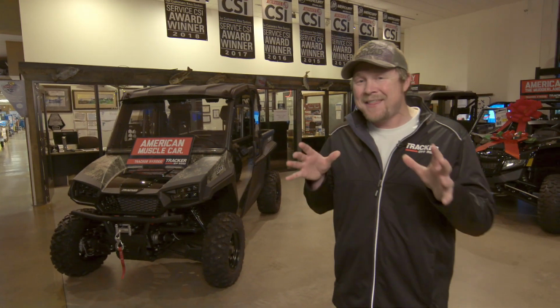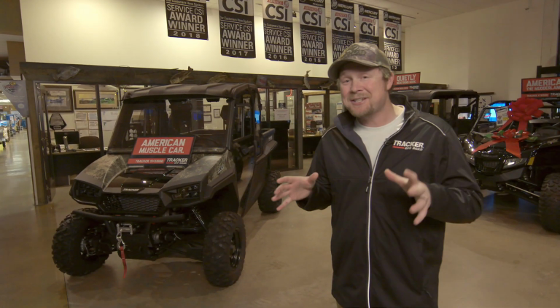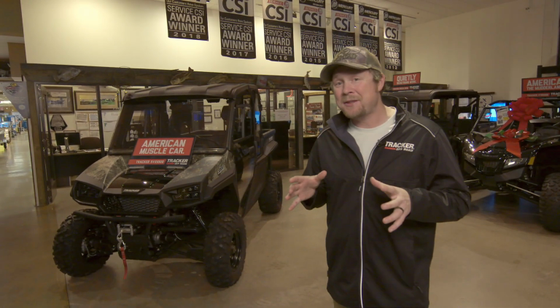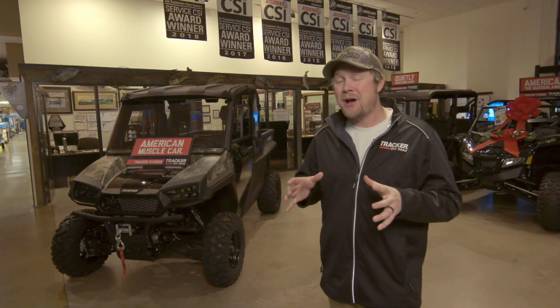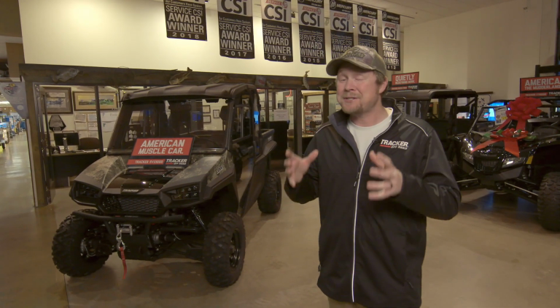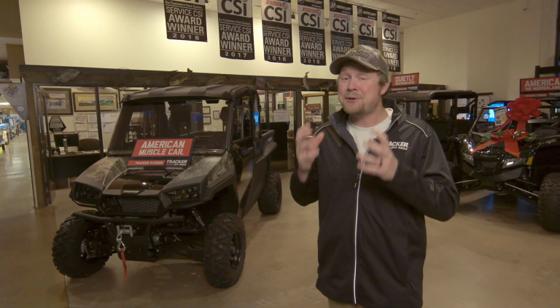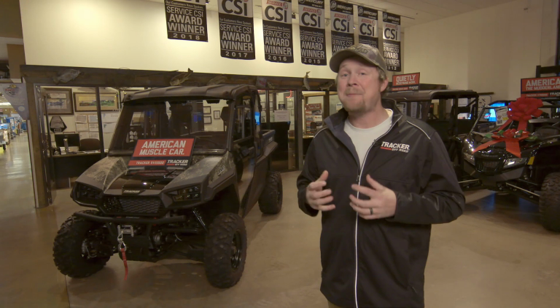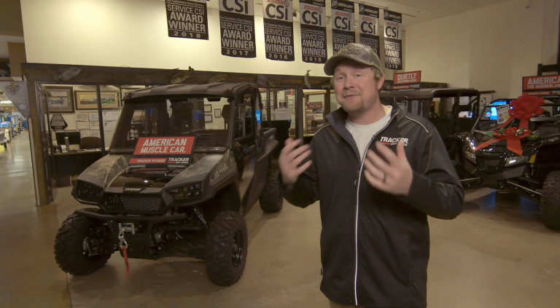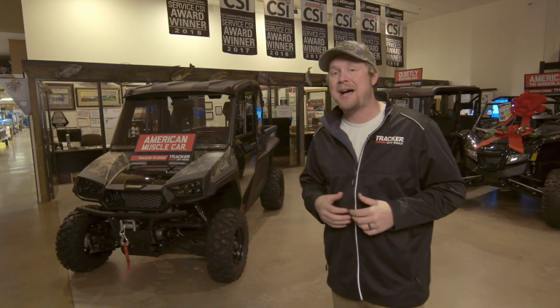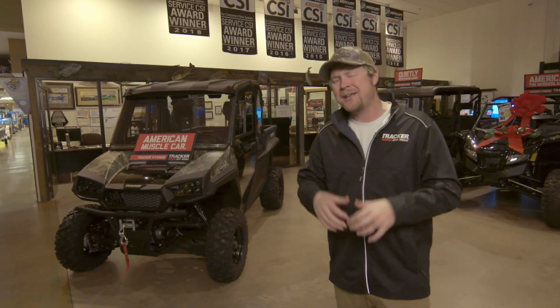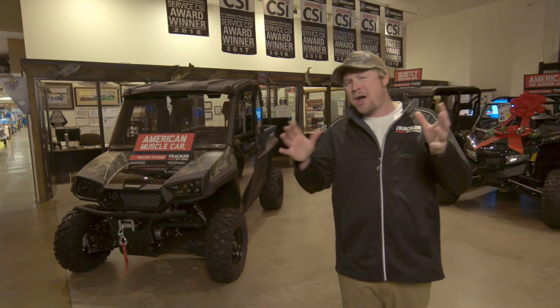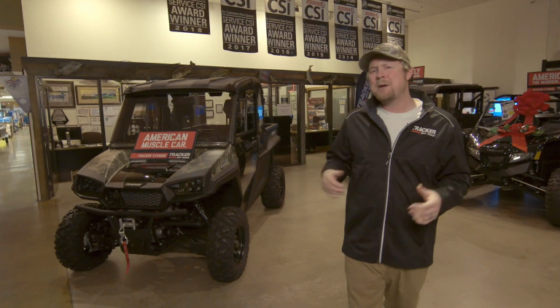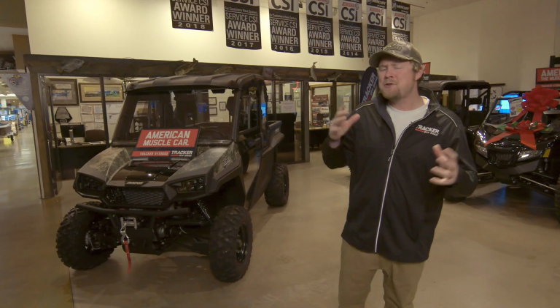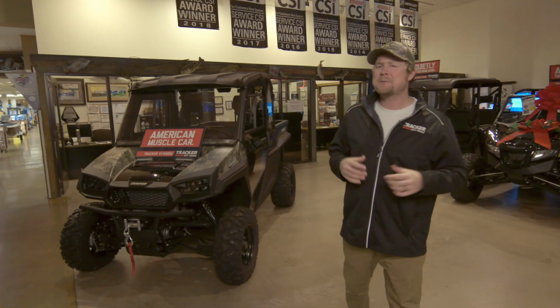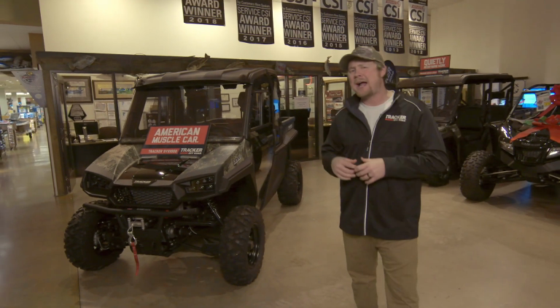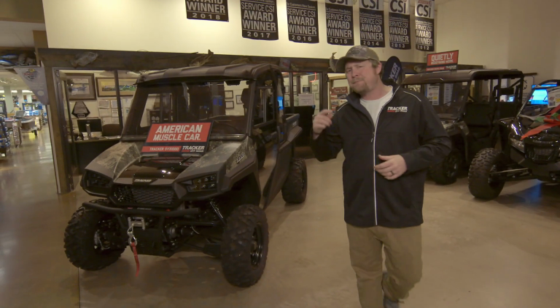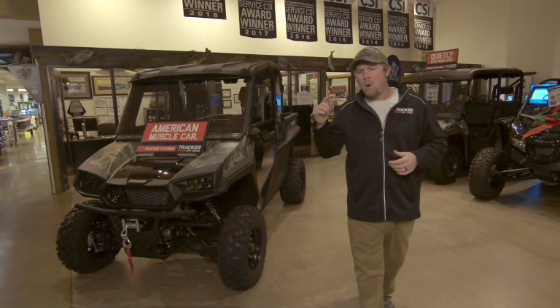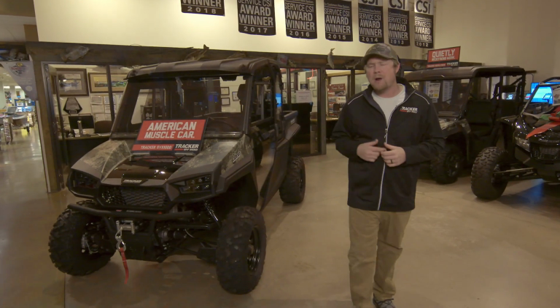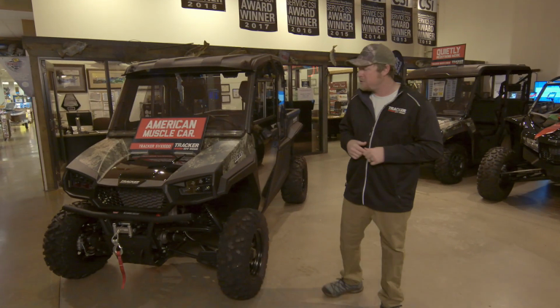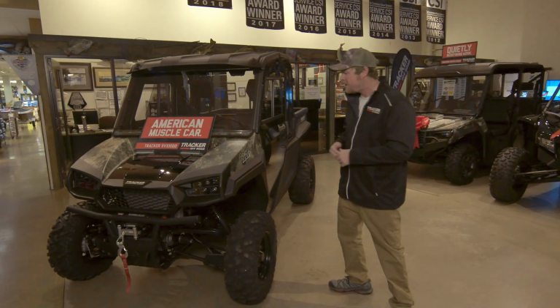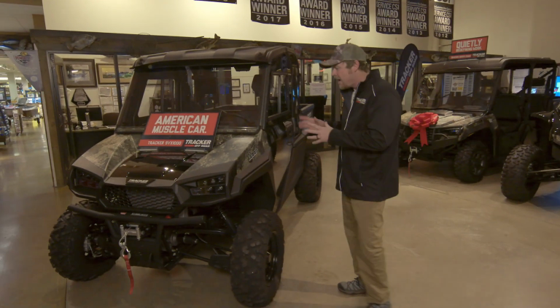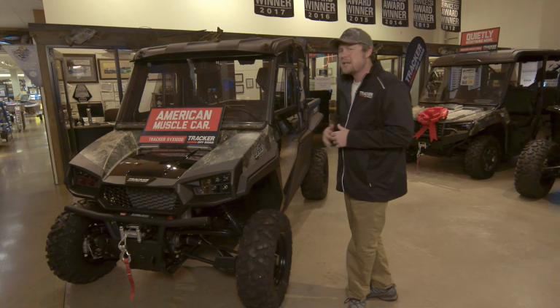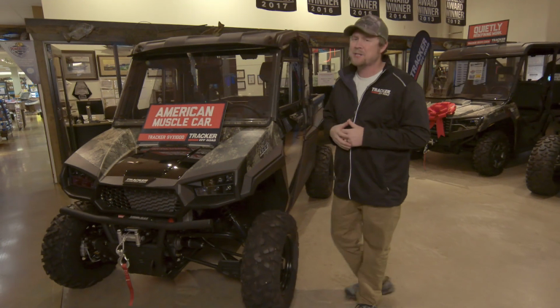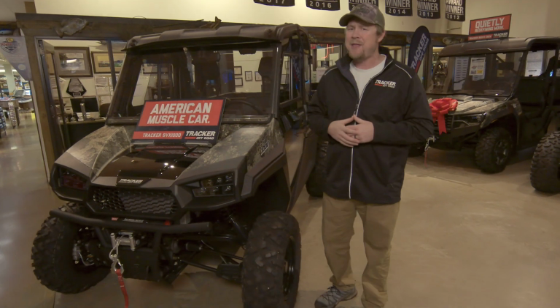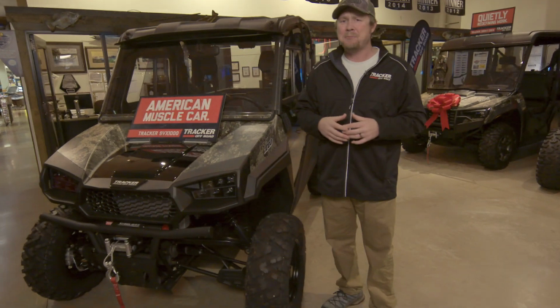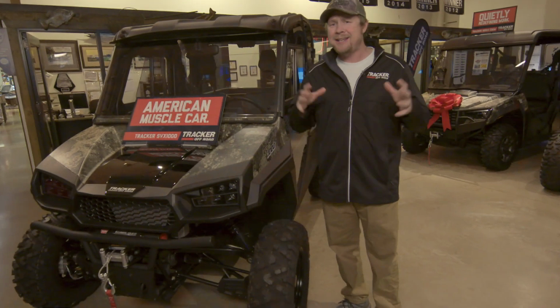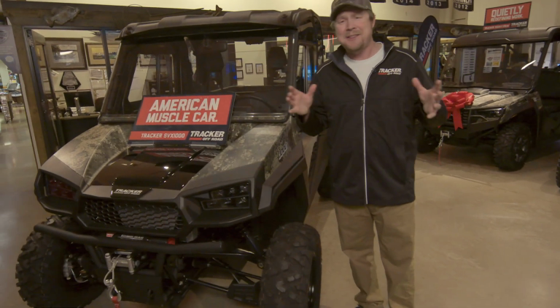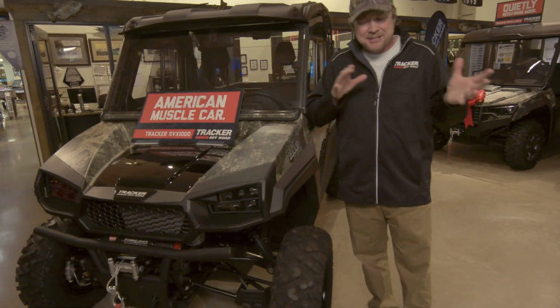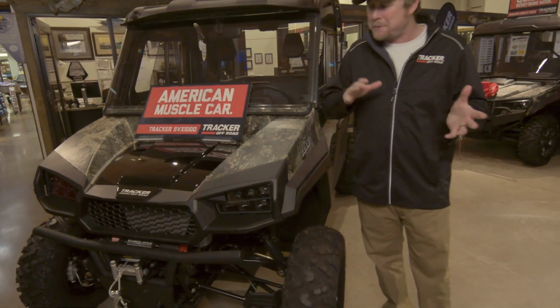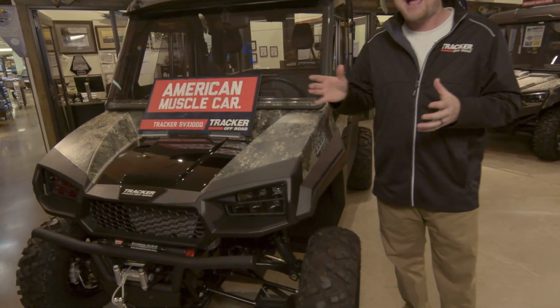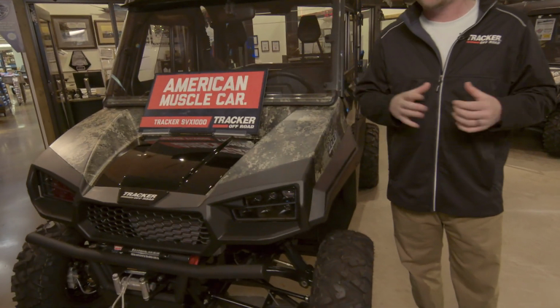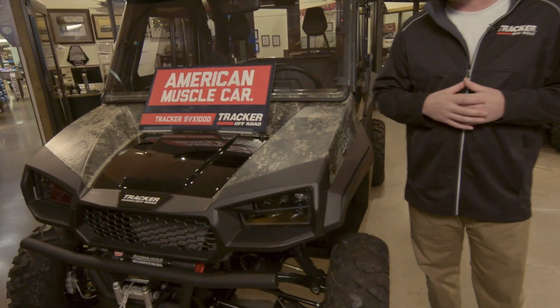They had something in their stock that's the first time I've laid eyes on. A few months back I did a full walk-around review video of the SVX 1000, but I did it in the standard black and red version.